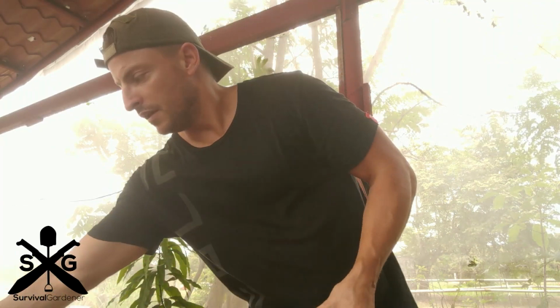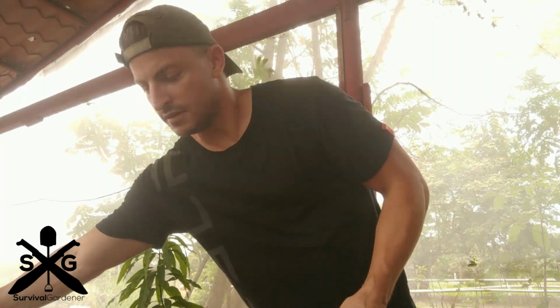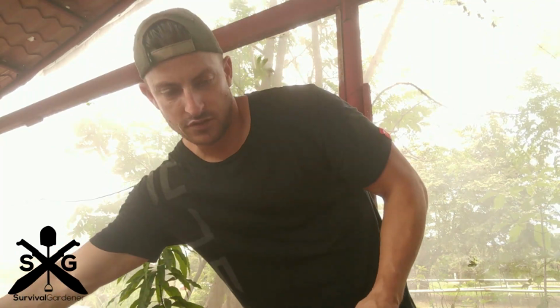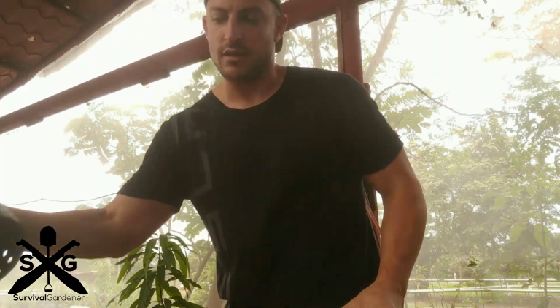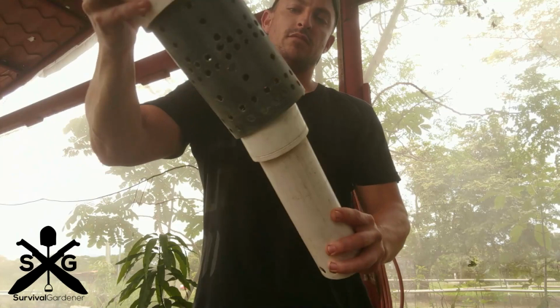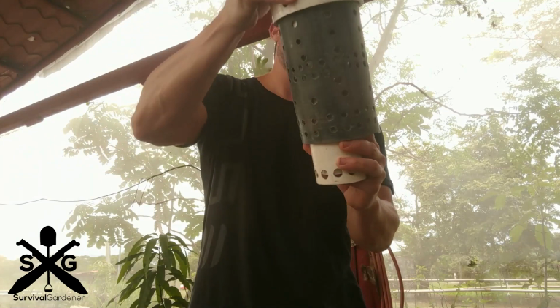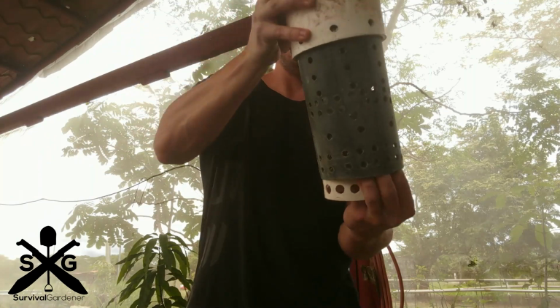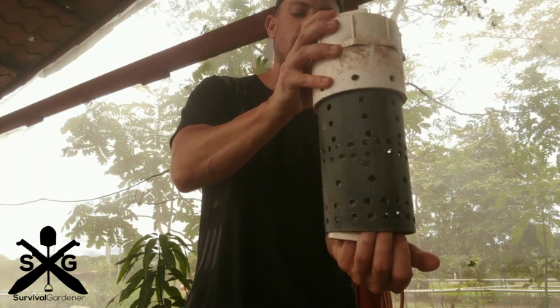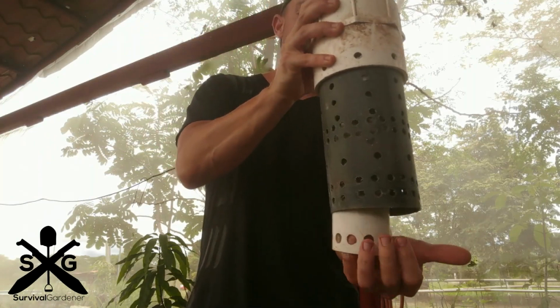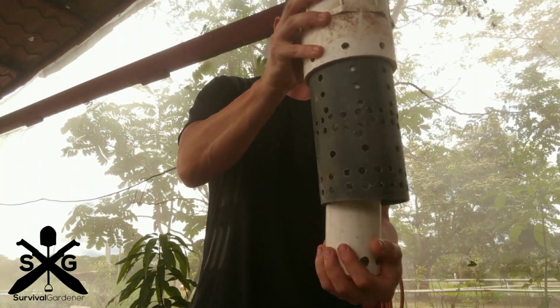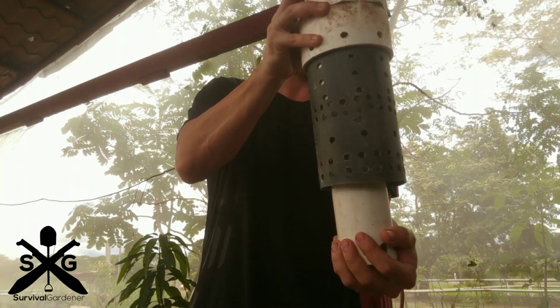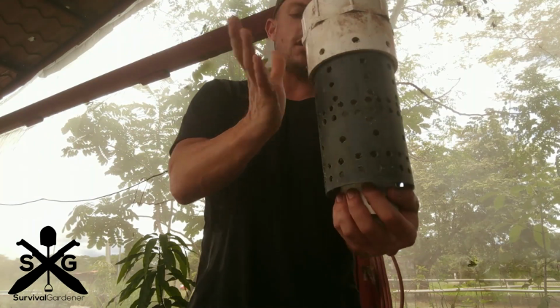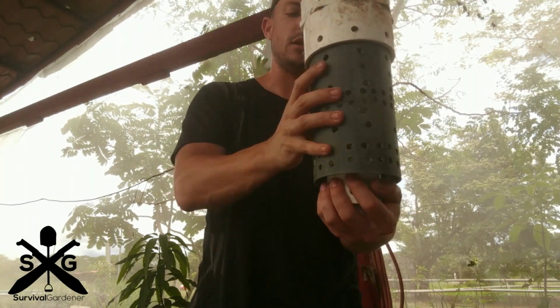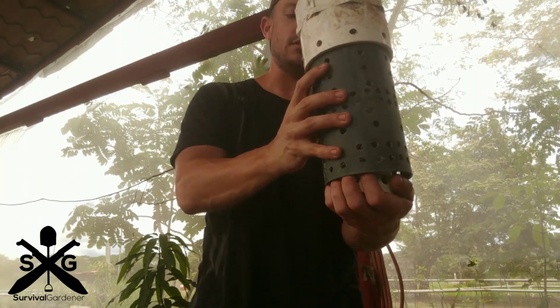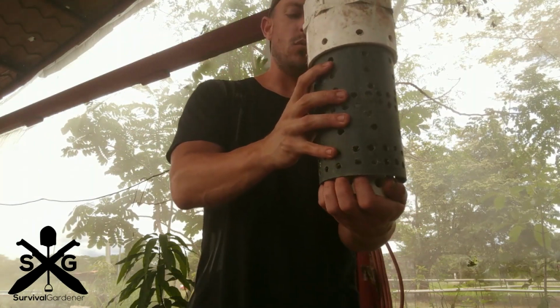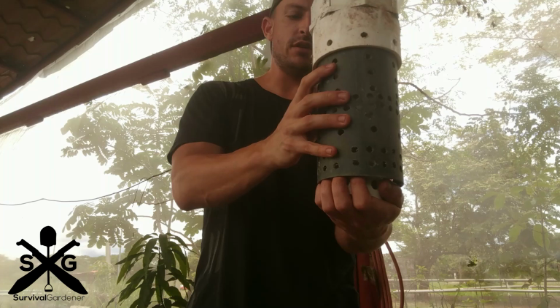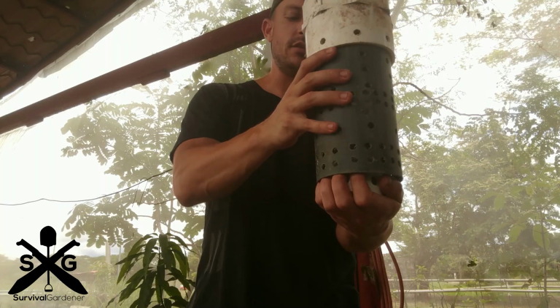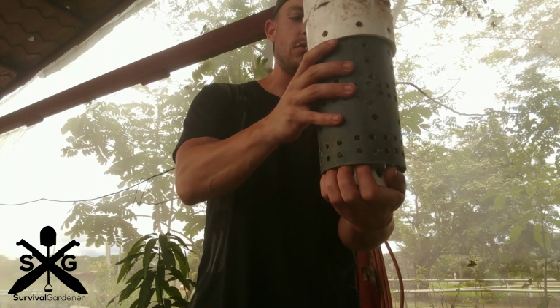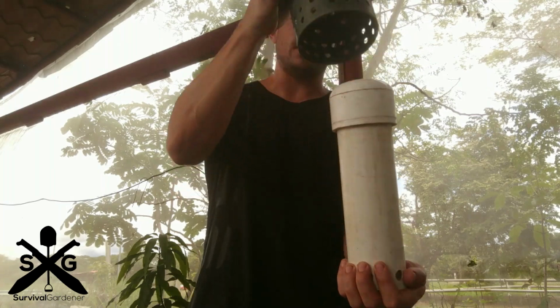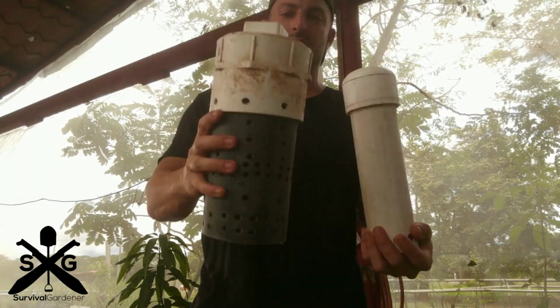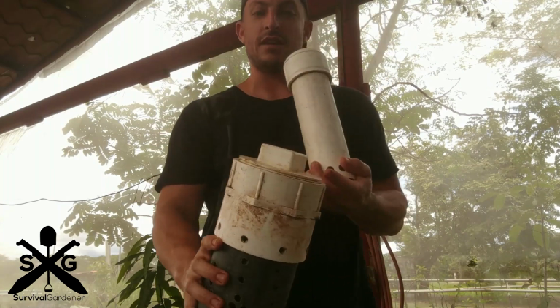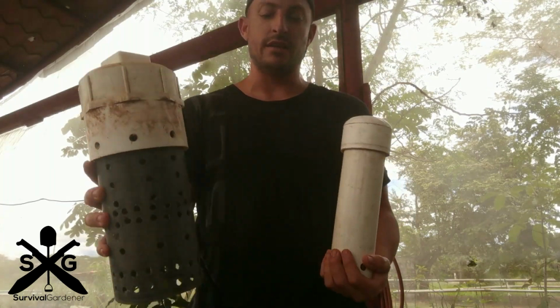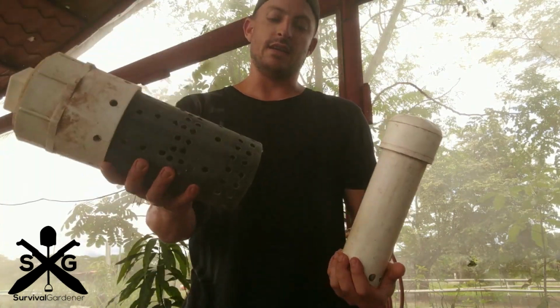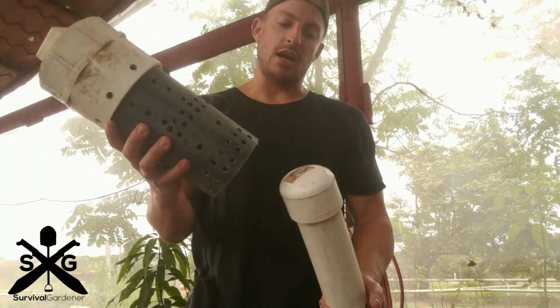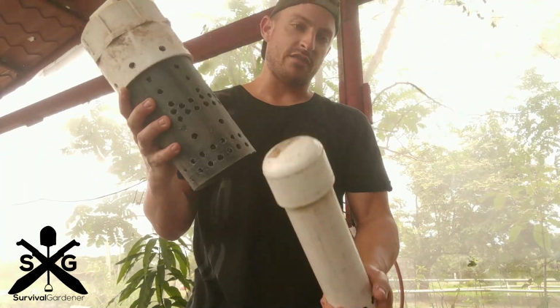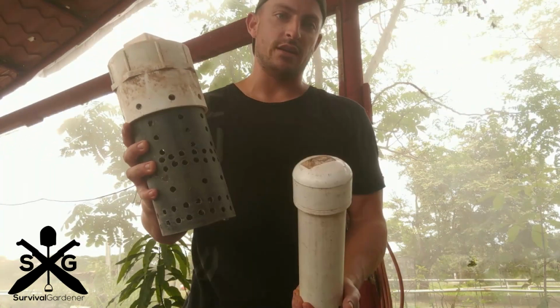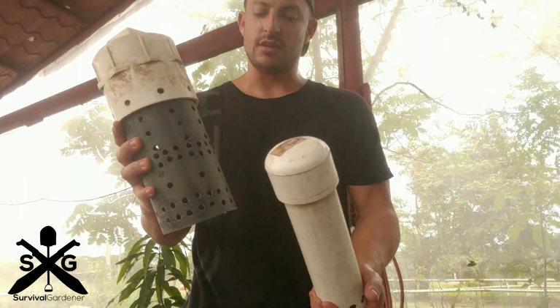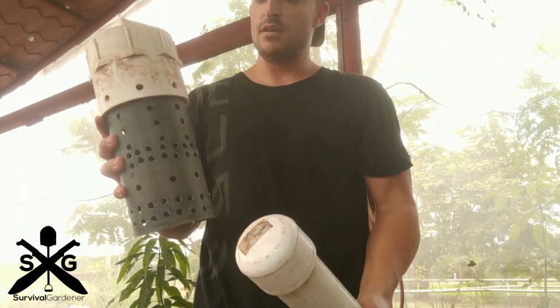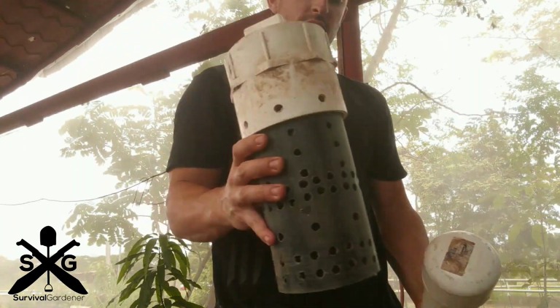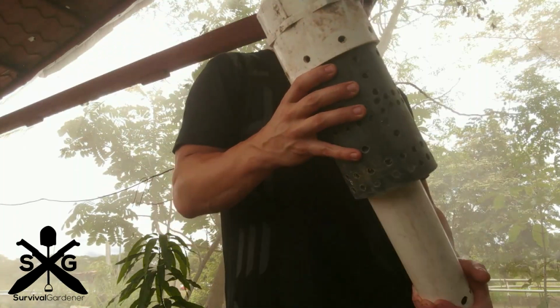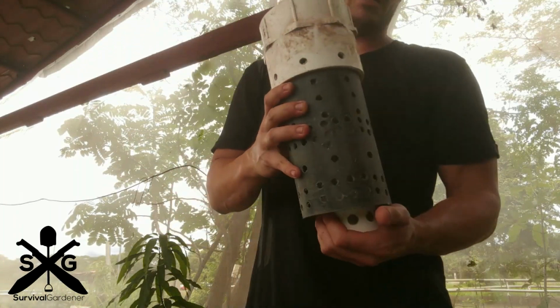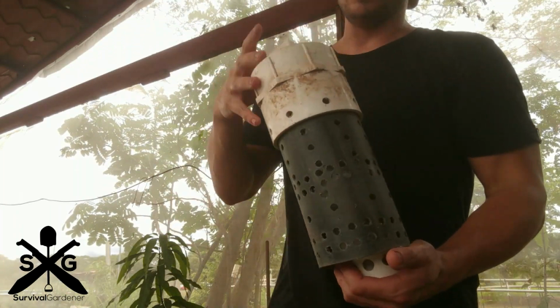Then this goes over the whole front, inside the rock. This big piece protects the bell siphon from the rock. Whatever you can design to go around and protect it — it doesn't even have to have a lid, it just has to stop rock from getting into your bell siphon. This sits right up against the bottom of the grow bed.